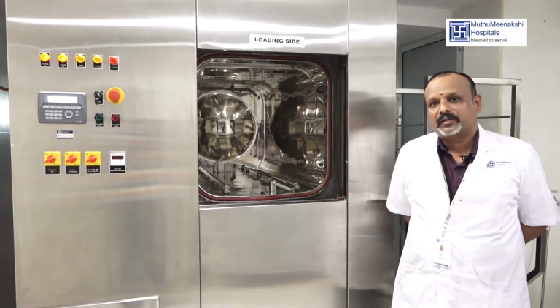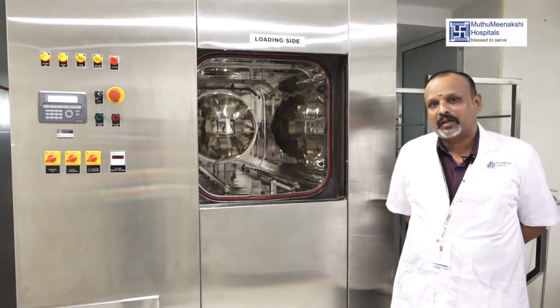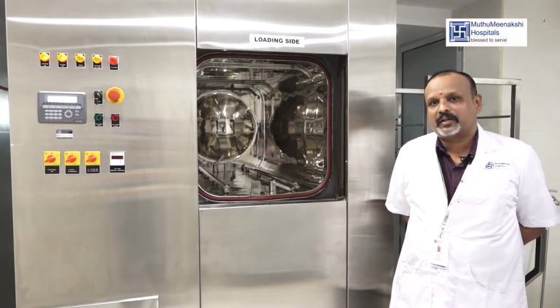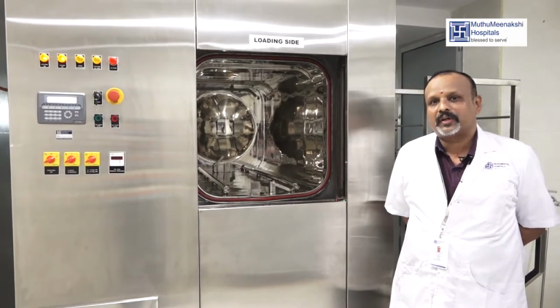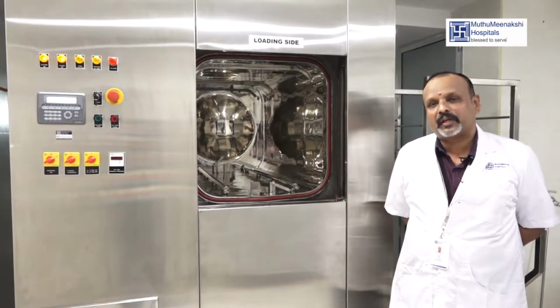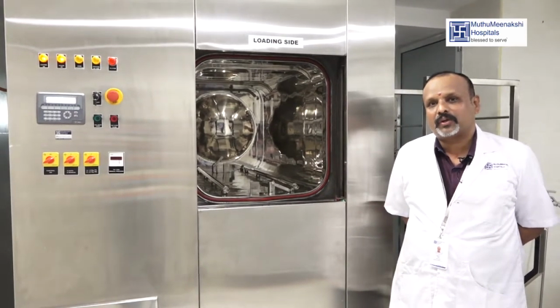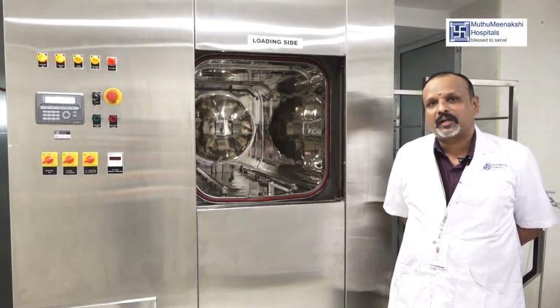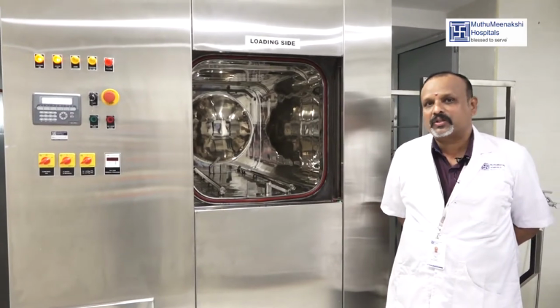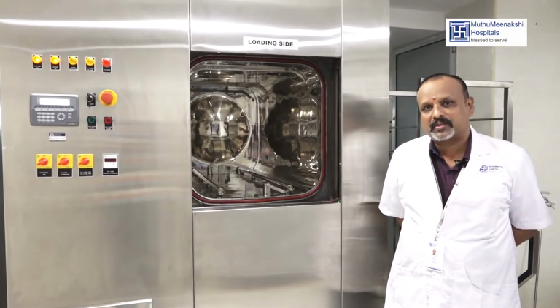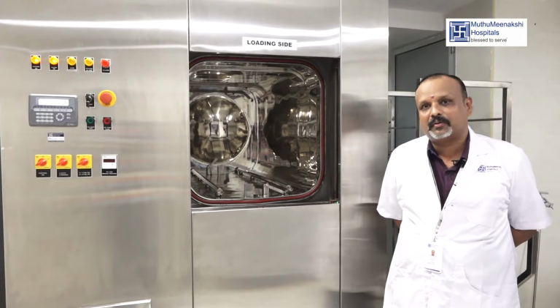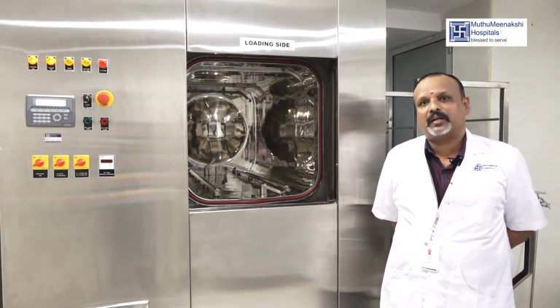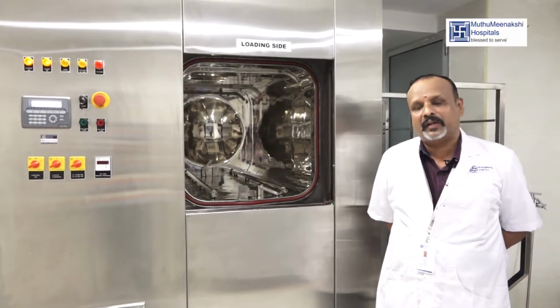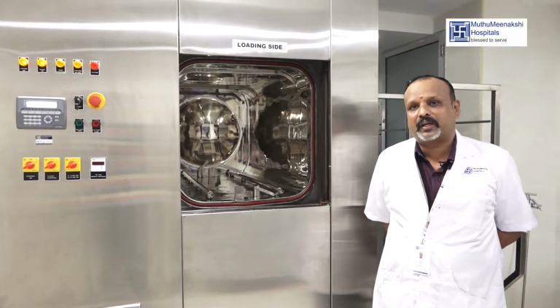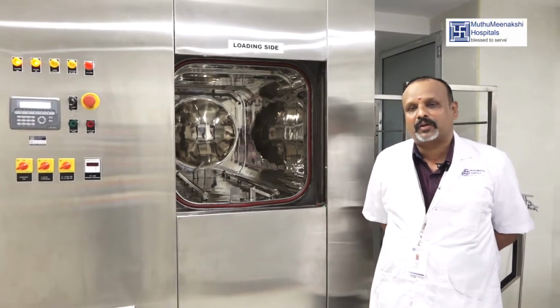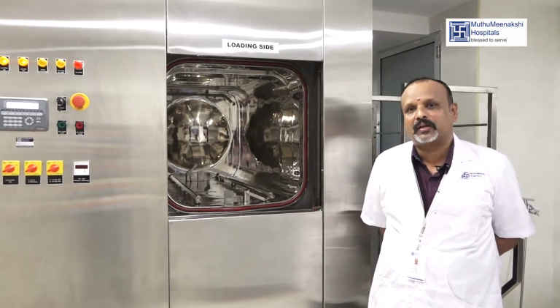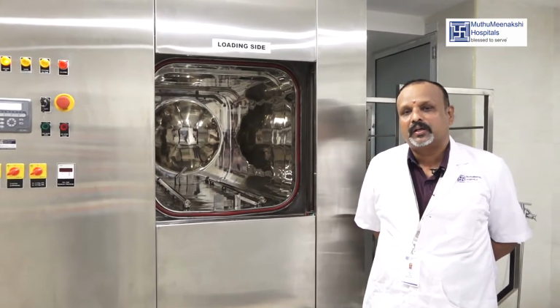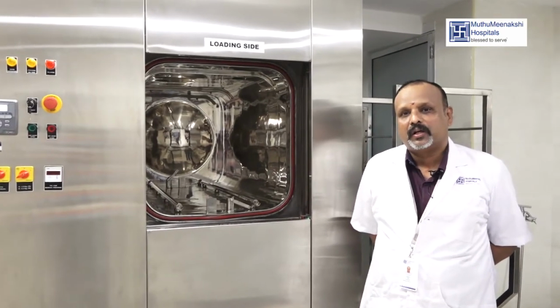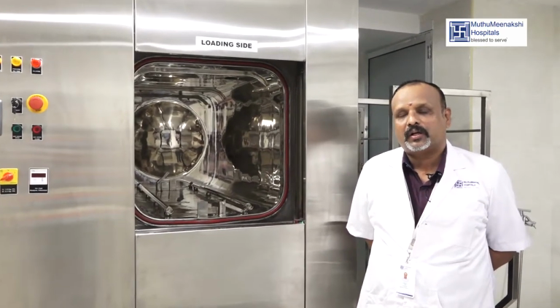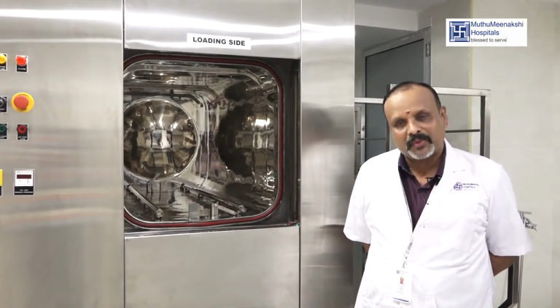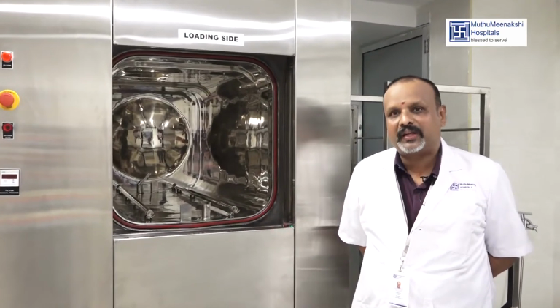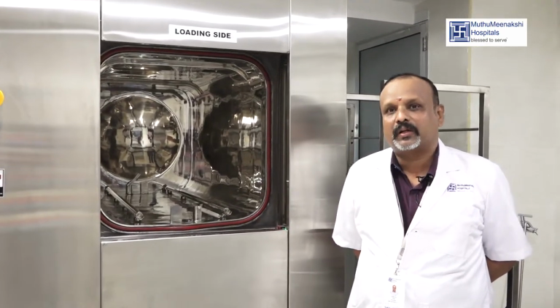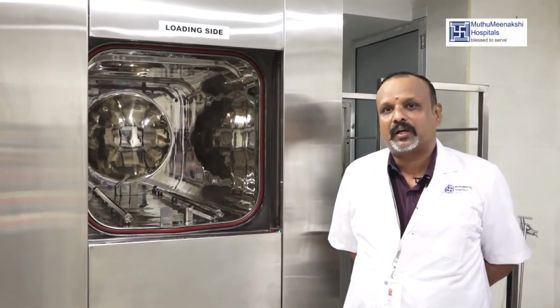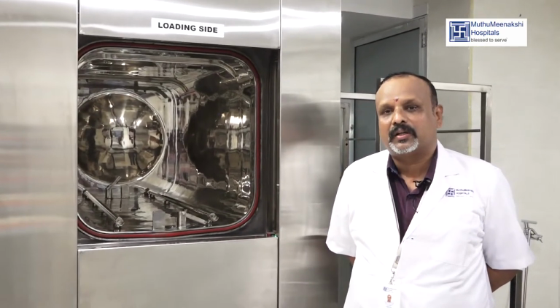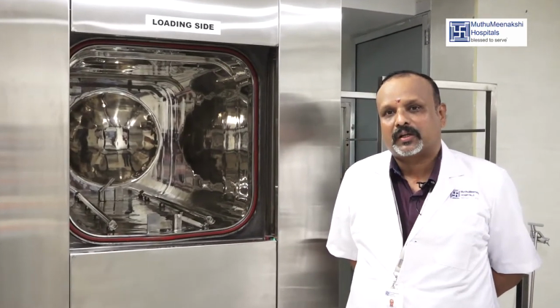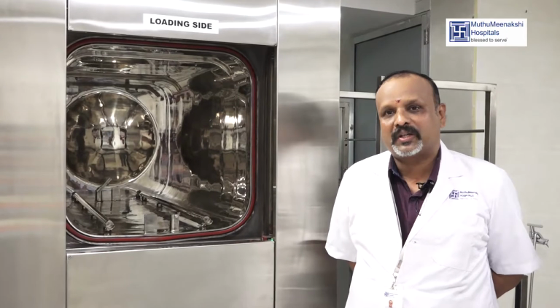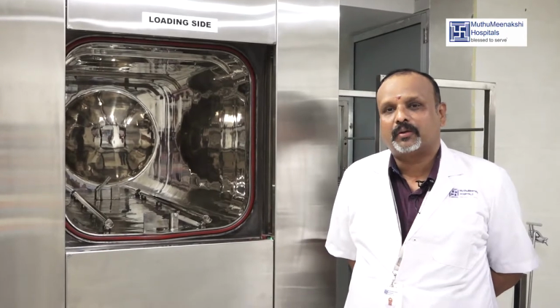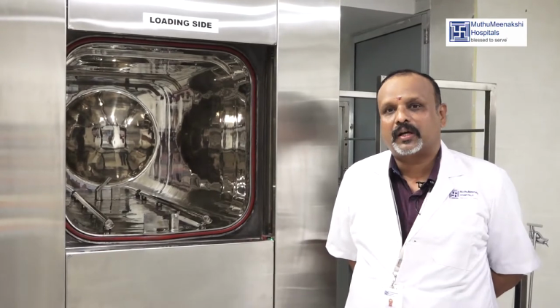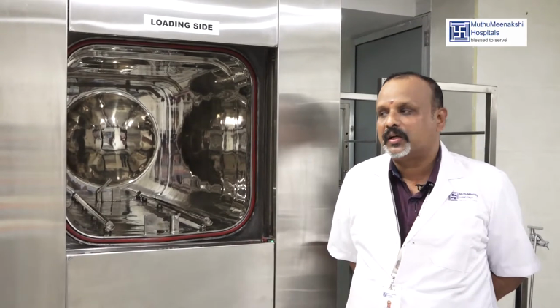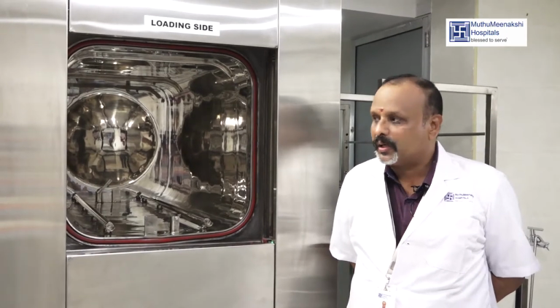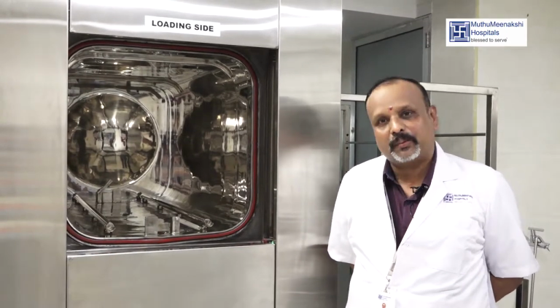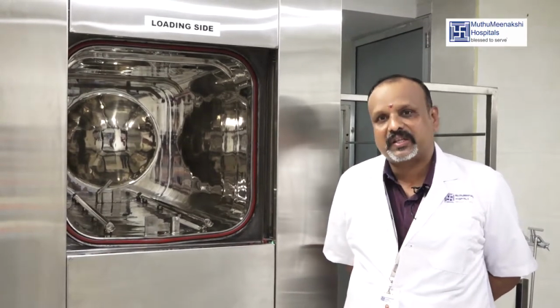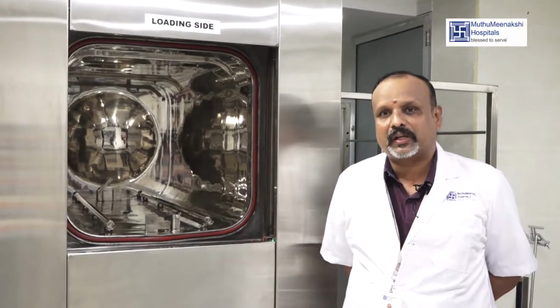There are different types of cycles: Instrument cycle, Linen cycle, Normal Saline cycle, Garvan cycle, and Rubber and Plastic cycles.